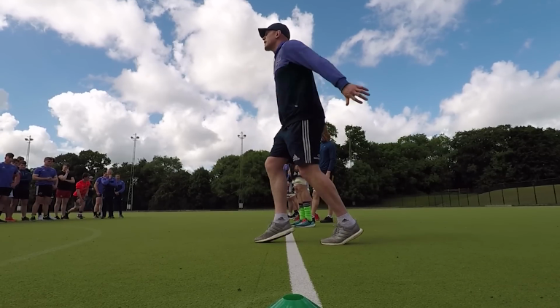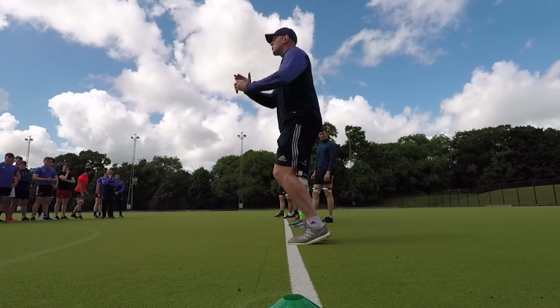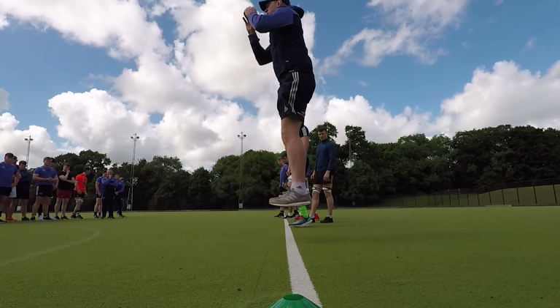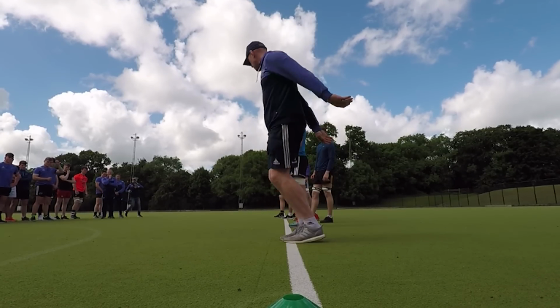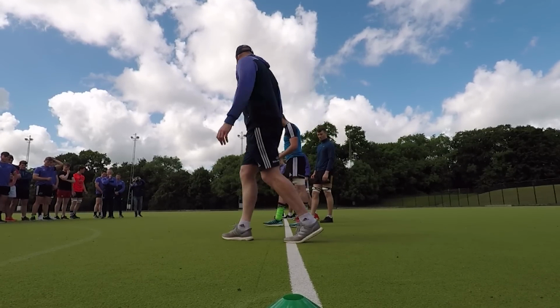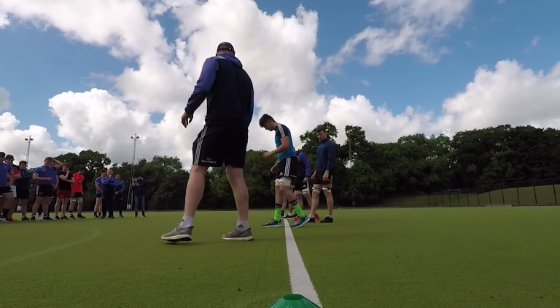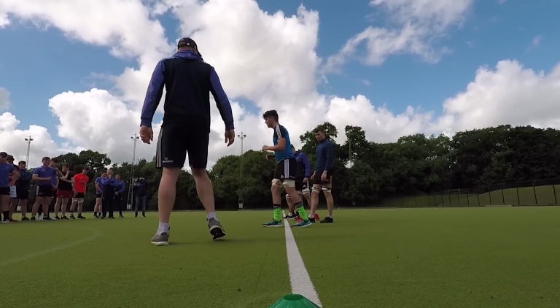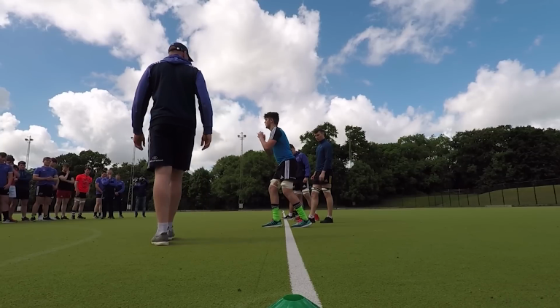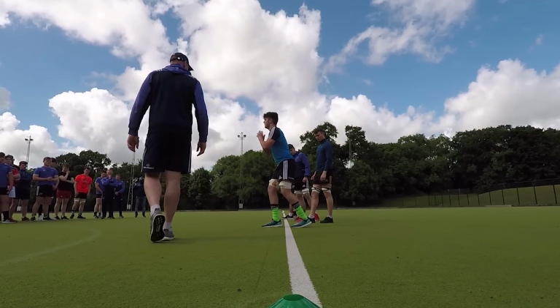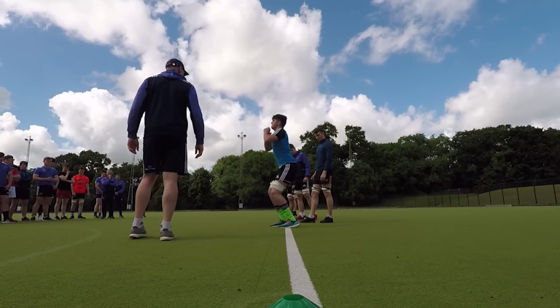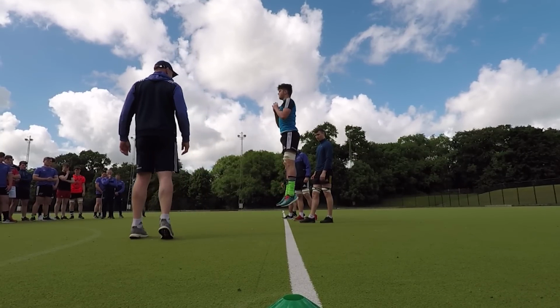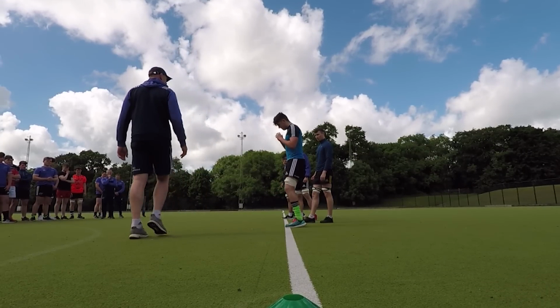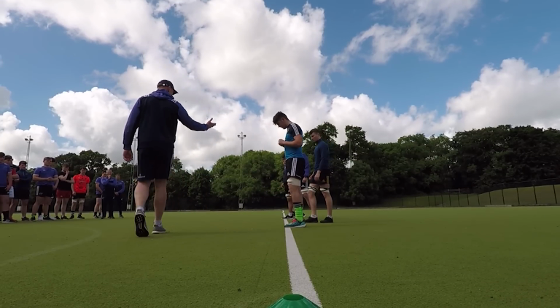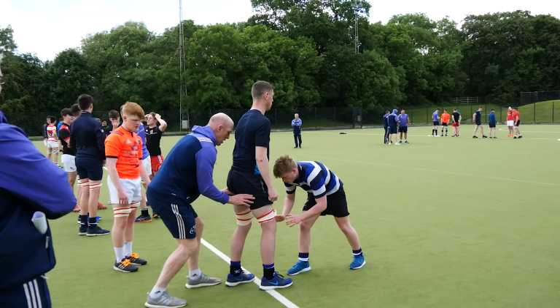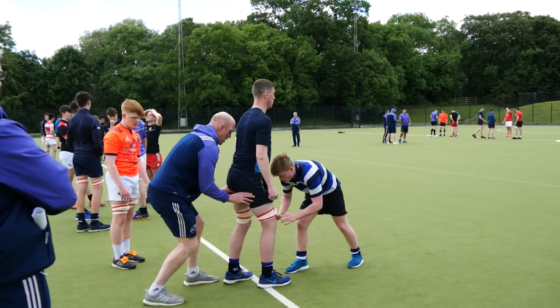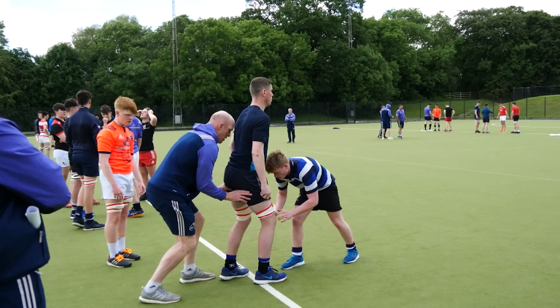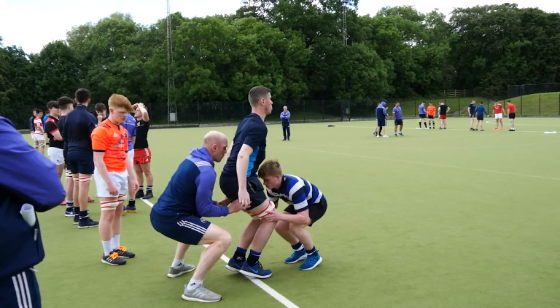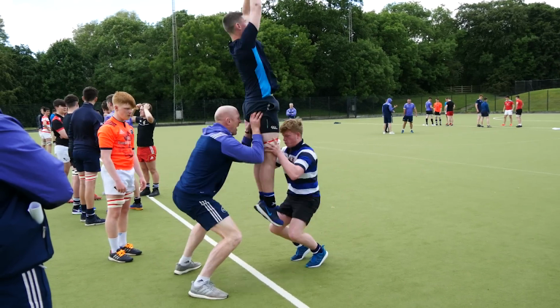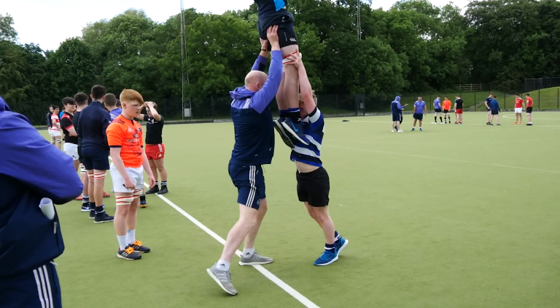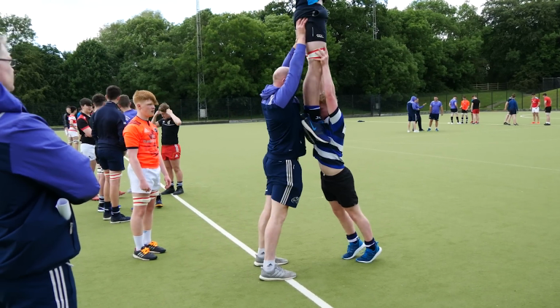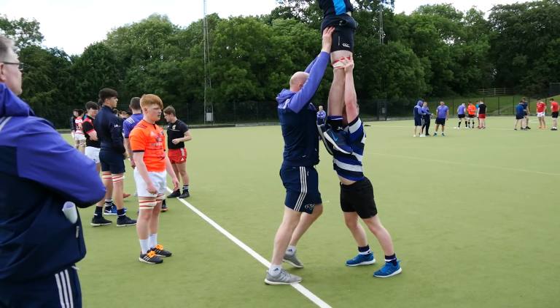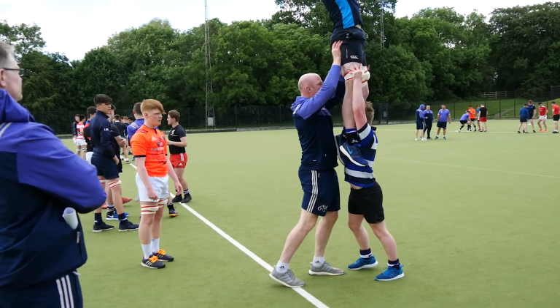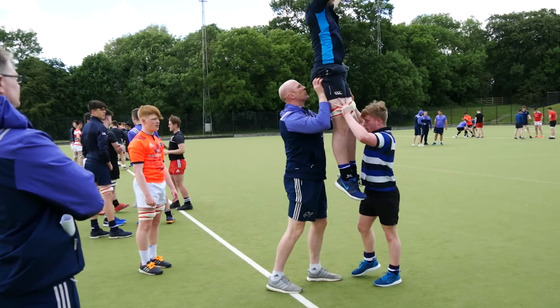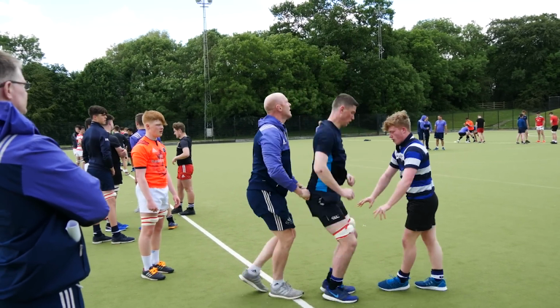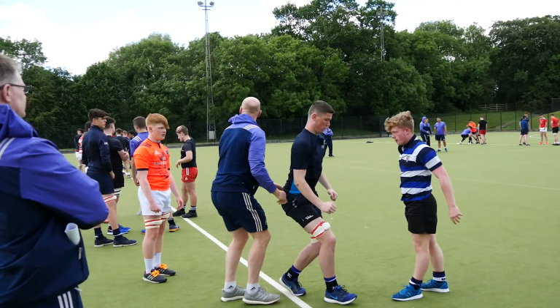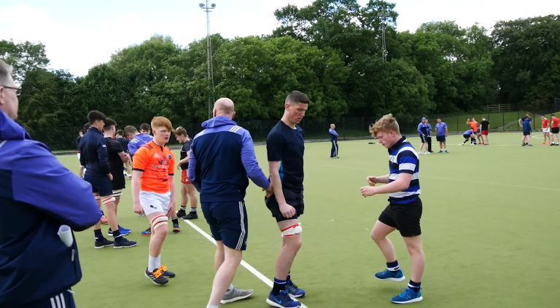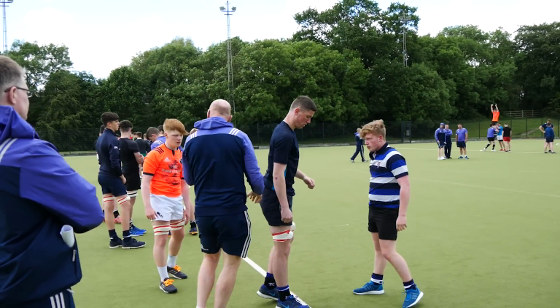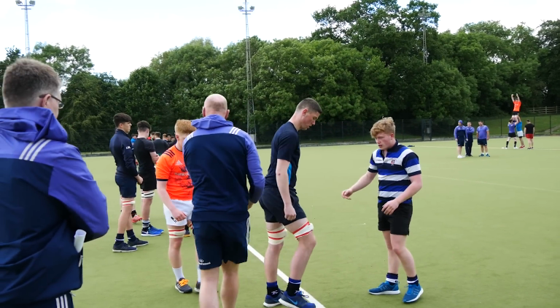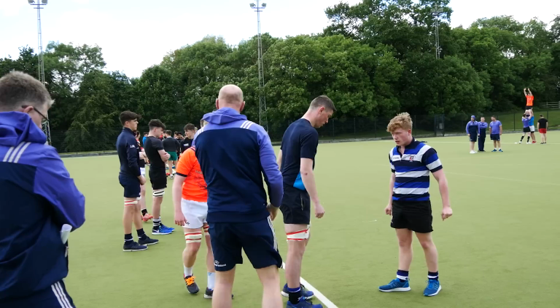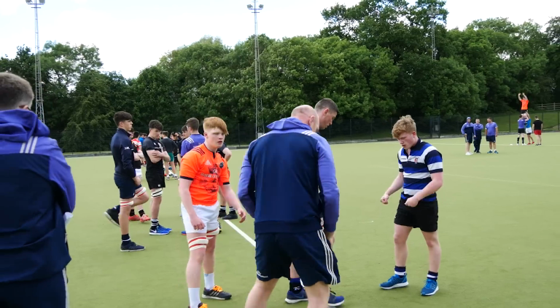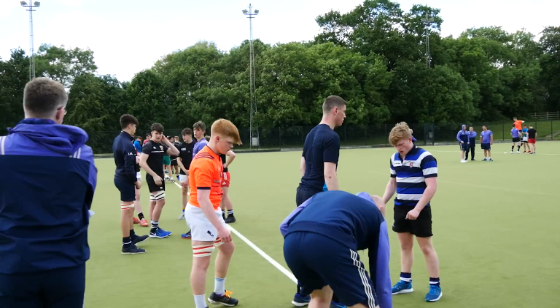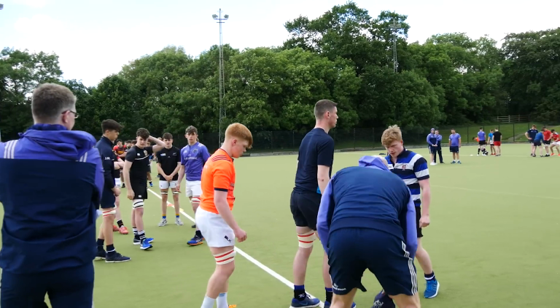One of the key messages that Paul was emphasising last week was around the basics and doing the basics well at line-out time. It was very interesting to see how he broke the key principles down into four different types of jump and the different types of lift that would go with each.